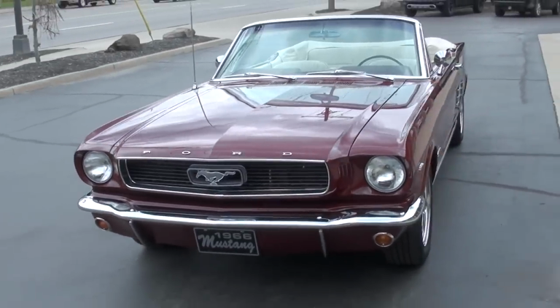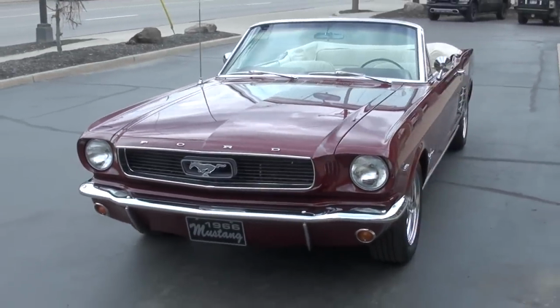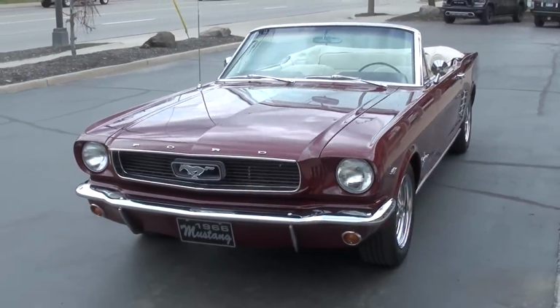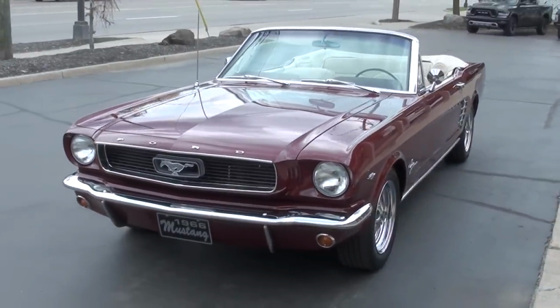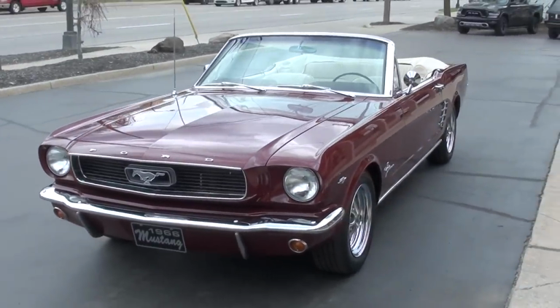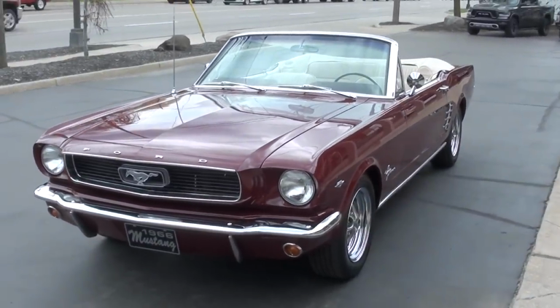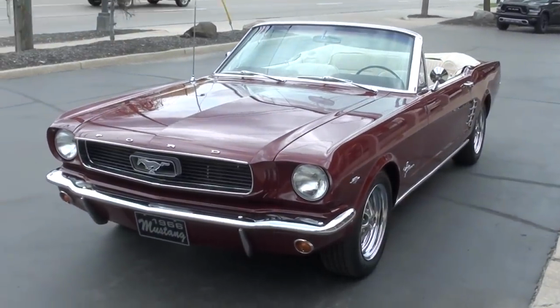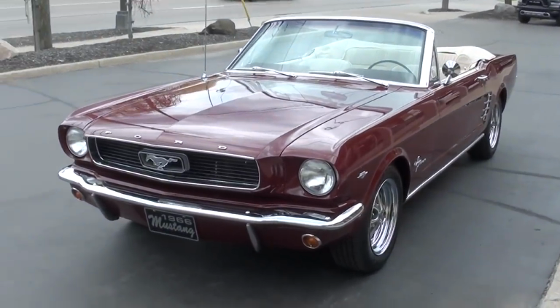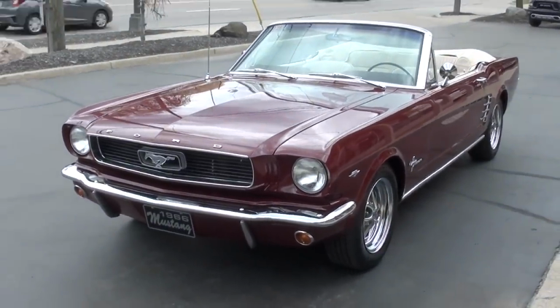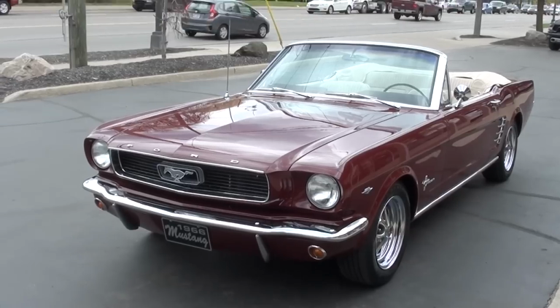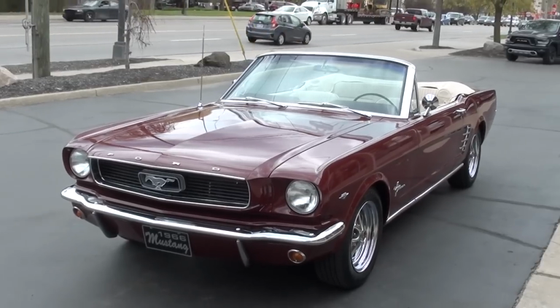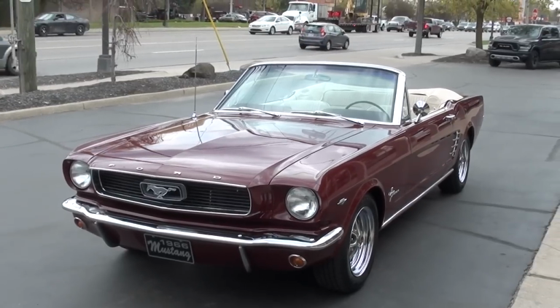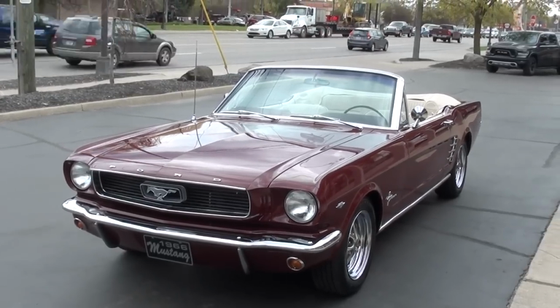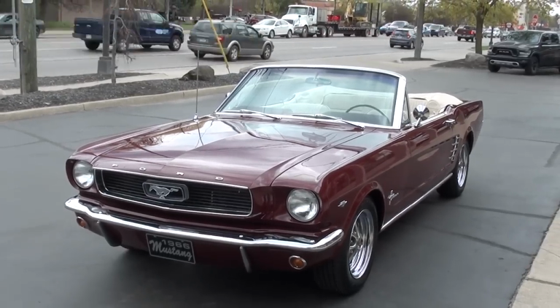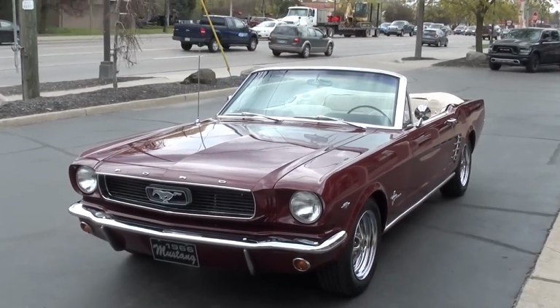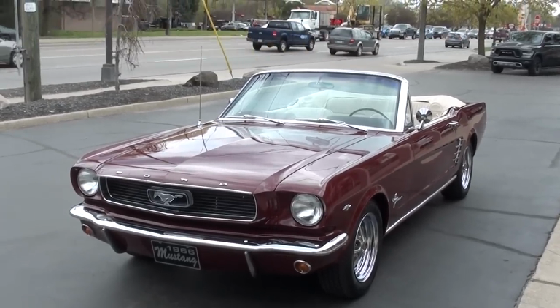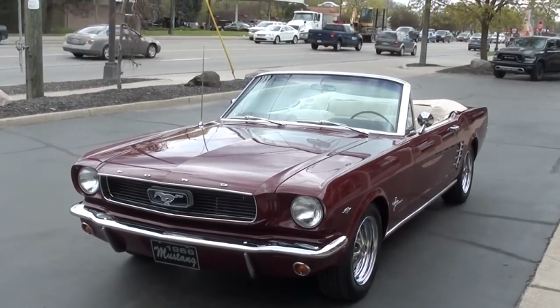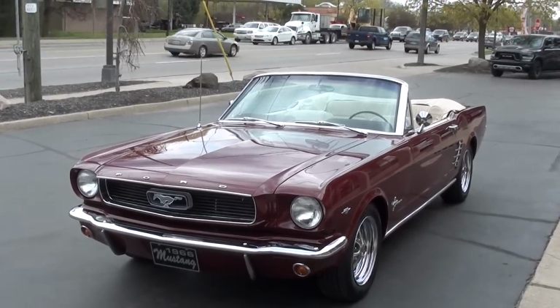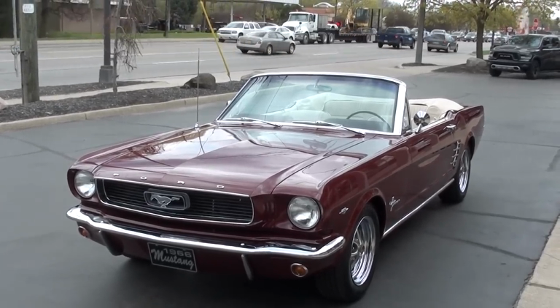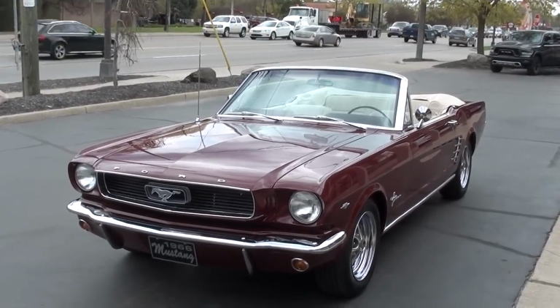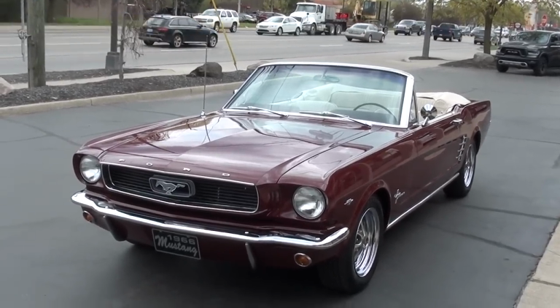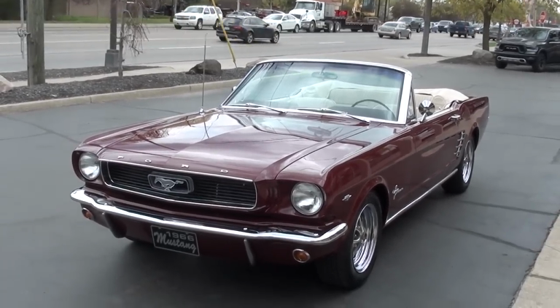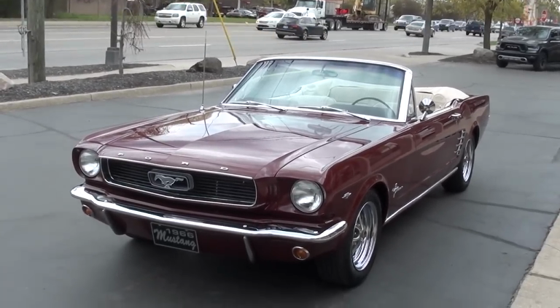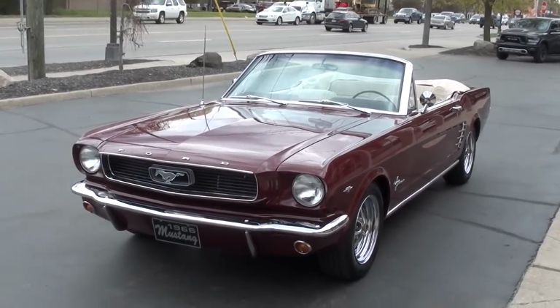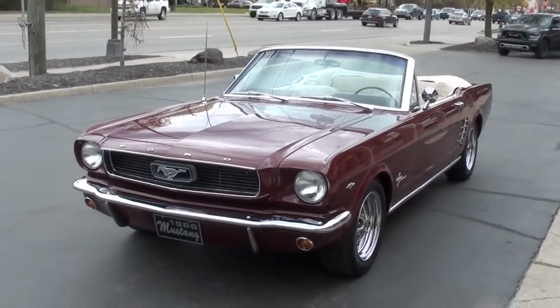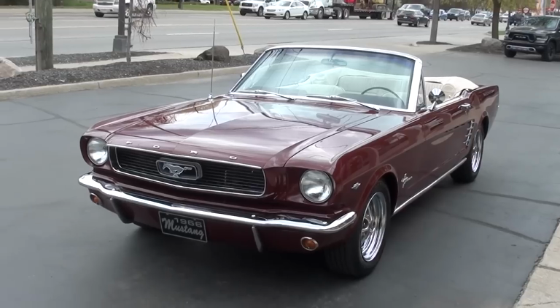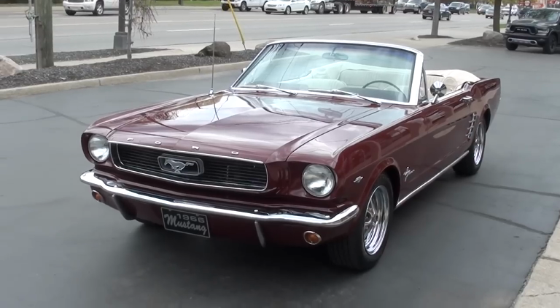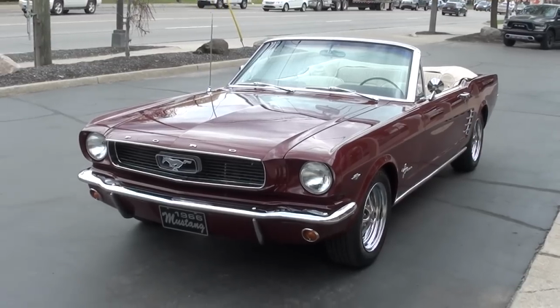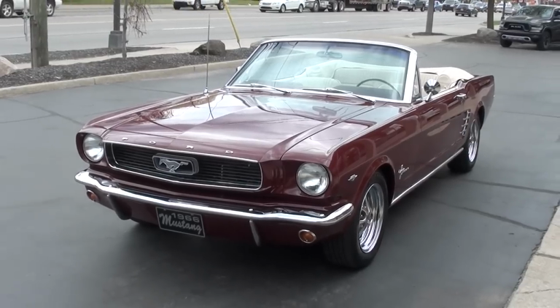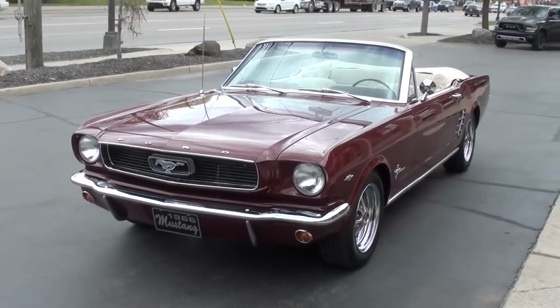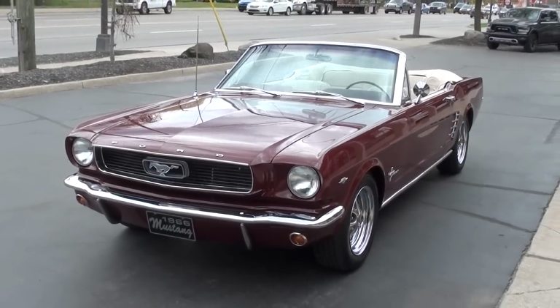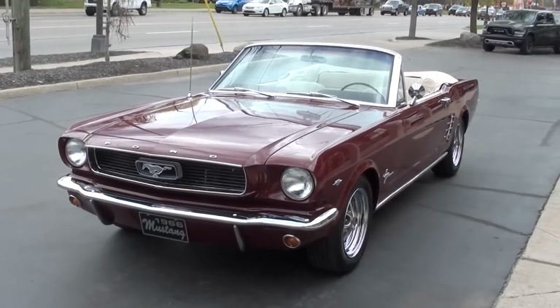Today guys we're going to take a look at a gorgeous — and I mean it, this thing is stunning. Probably one of the nicest Mustang convertibles we've ever owned. 1966 Ford Mustang convertible.